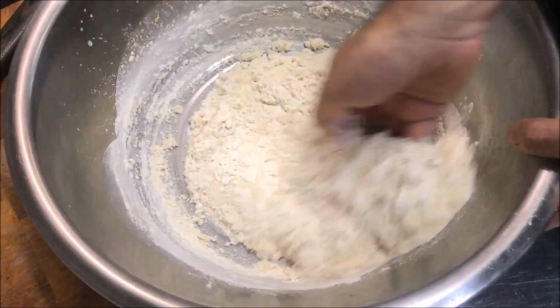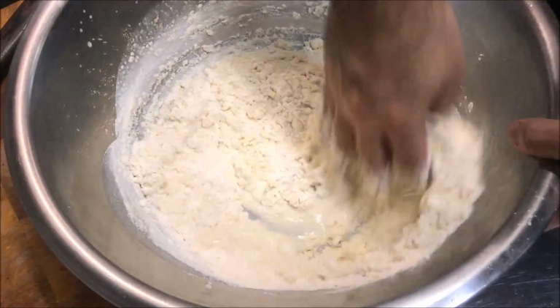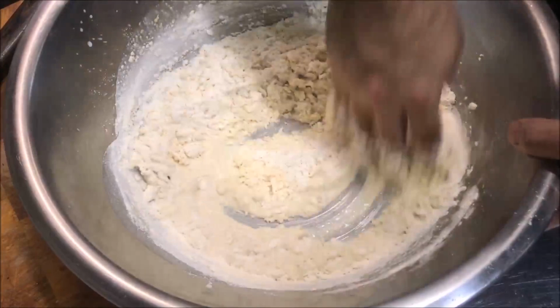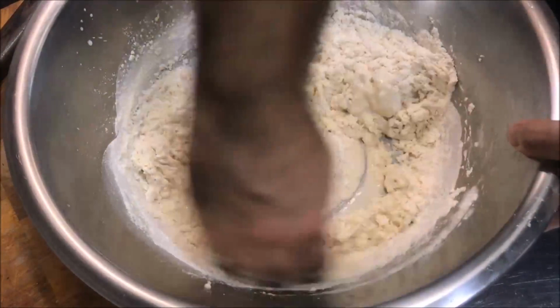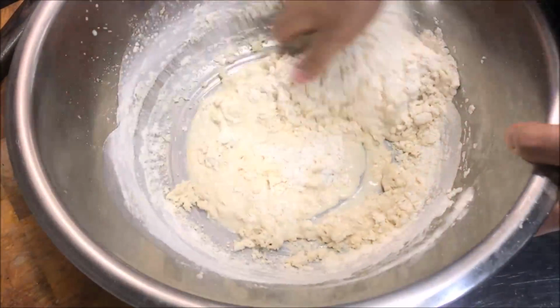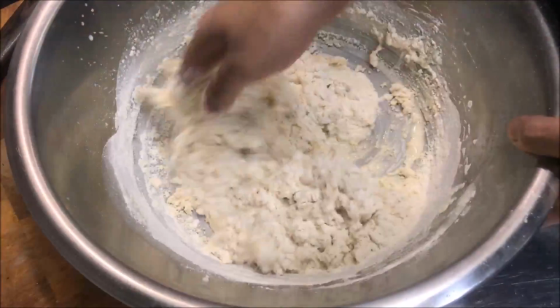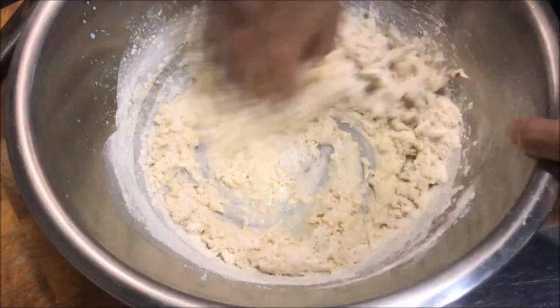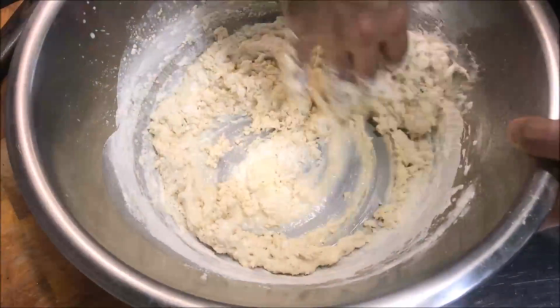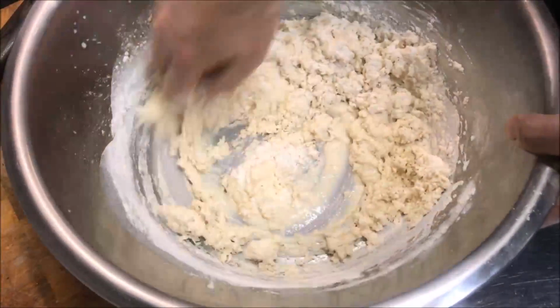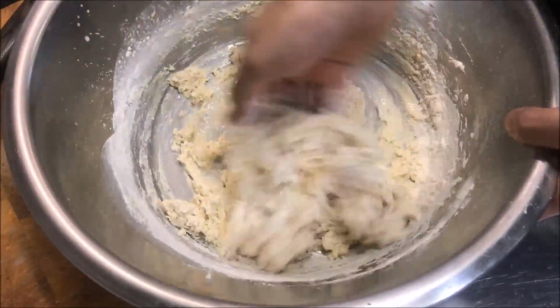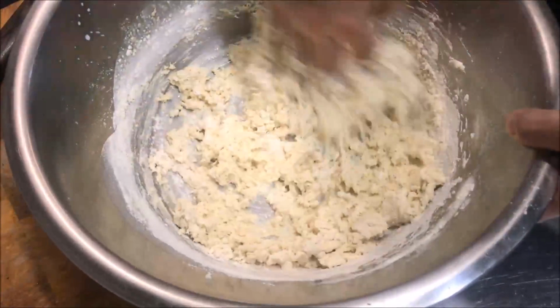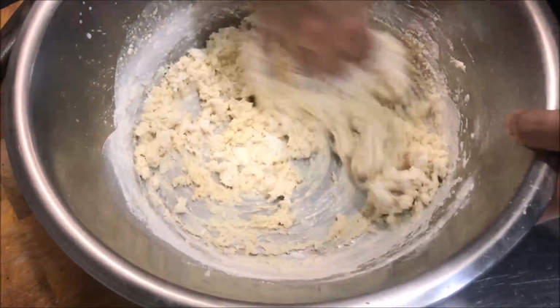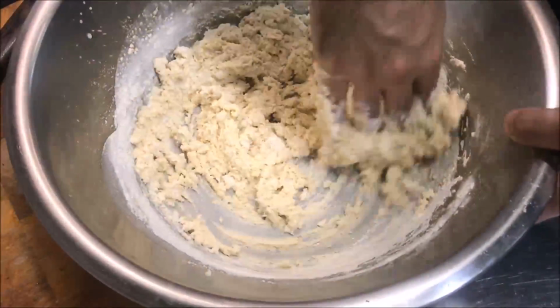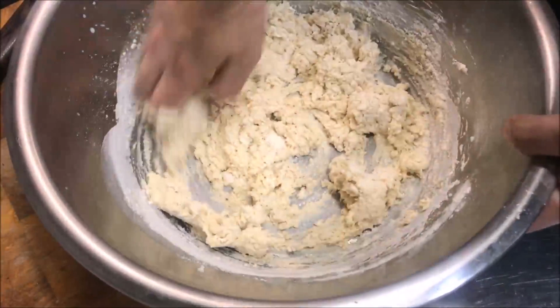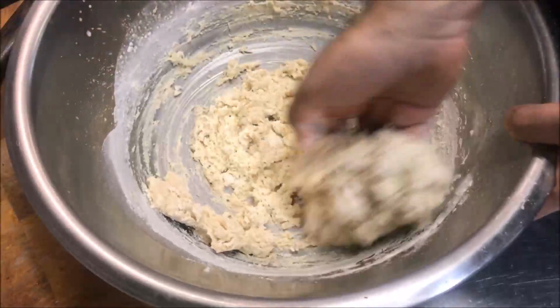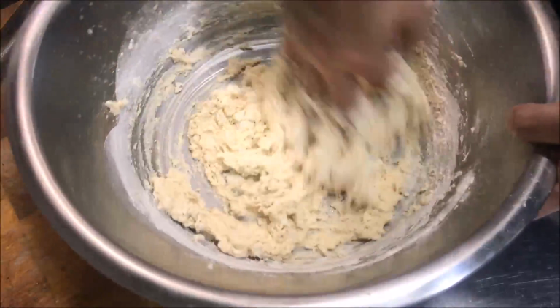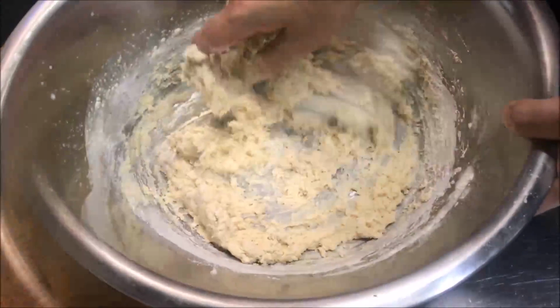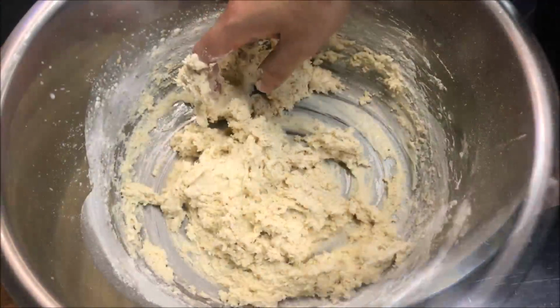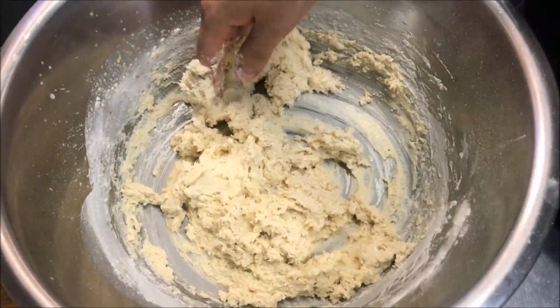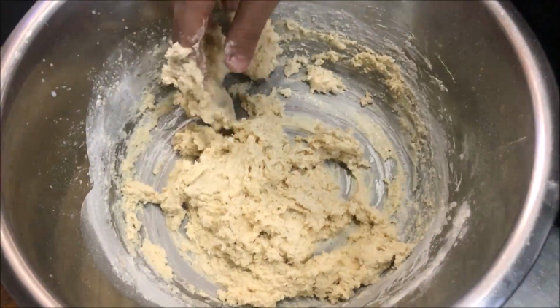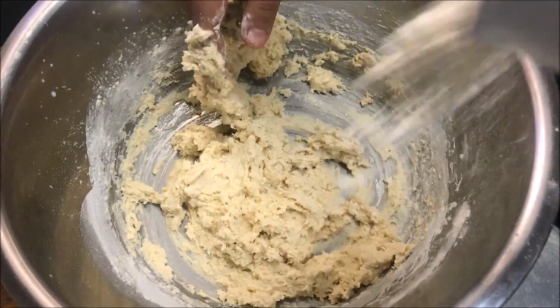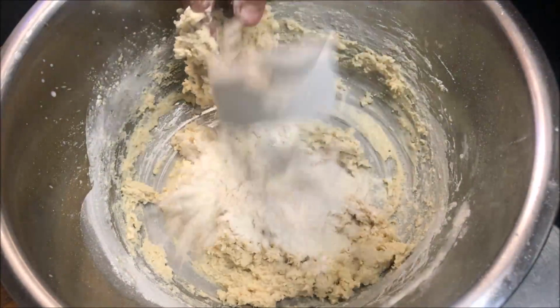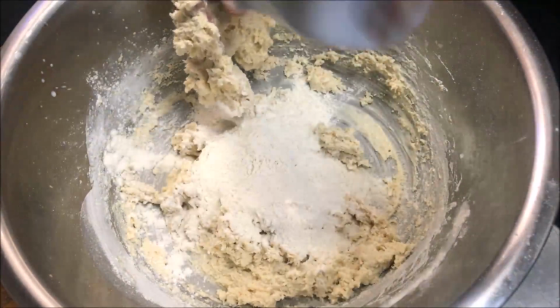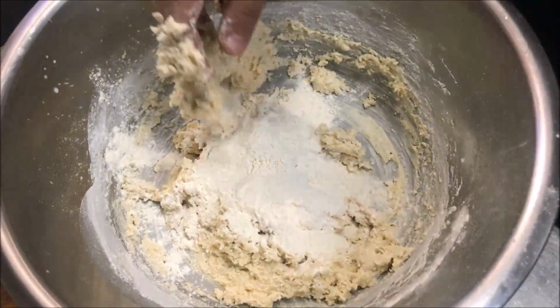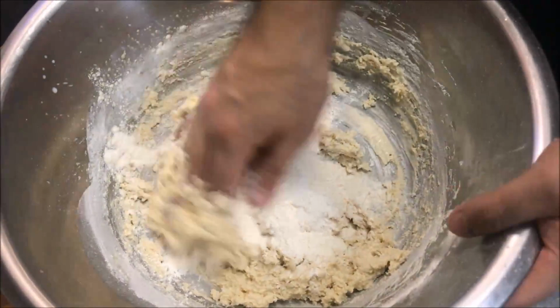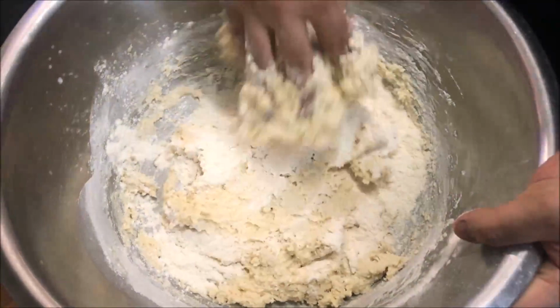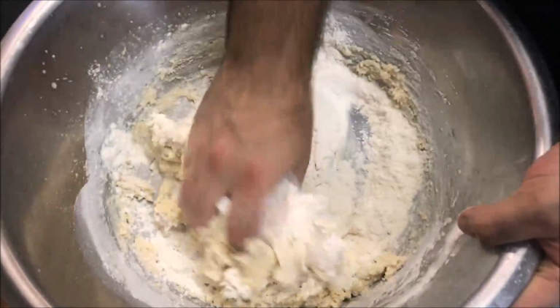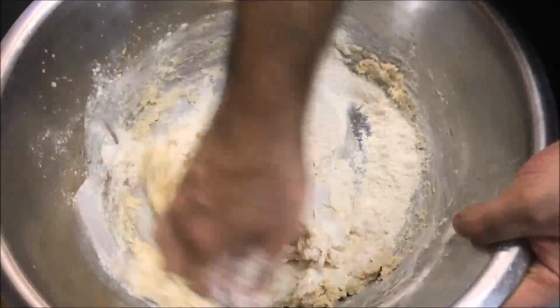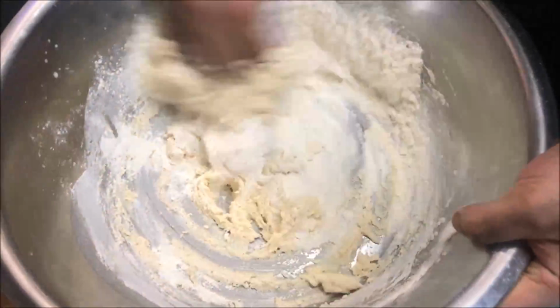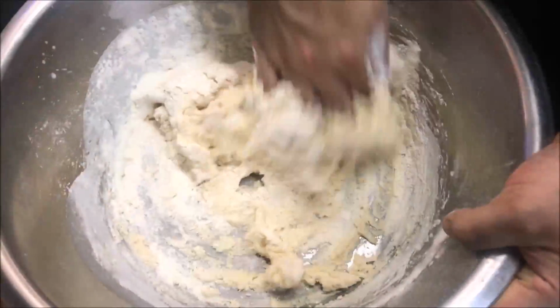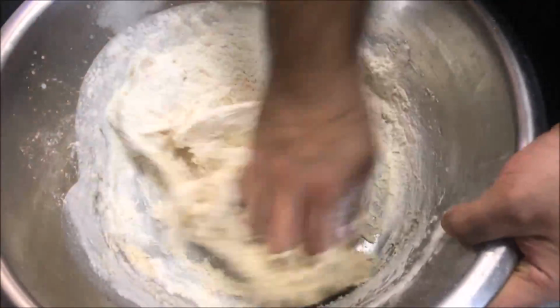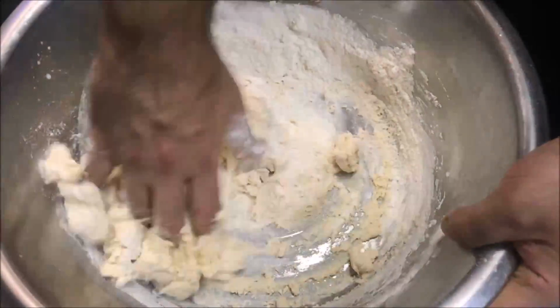All we want to do is create a nice smooth dough. Once that's all mixed up, we'll add another cup of flour and mix that through too.